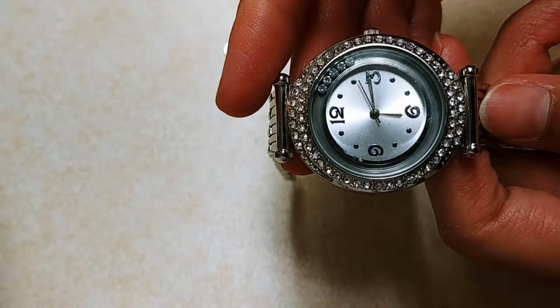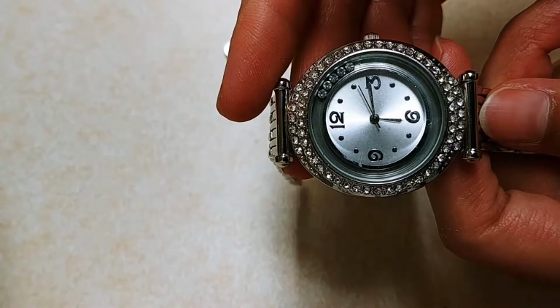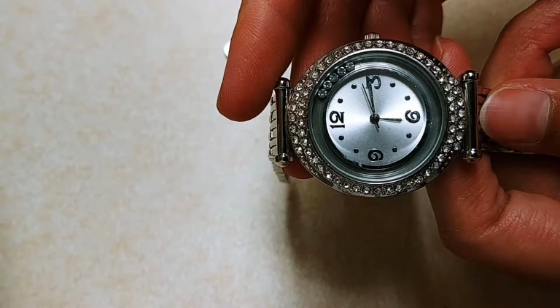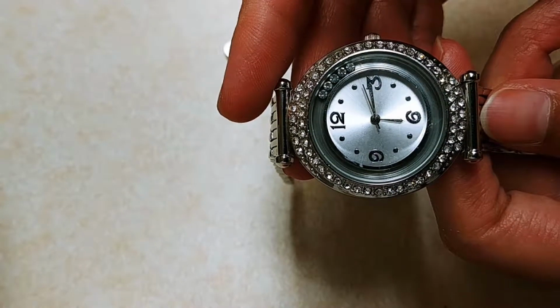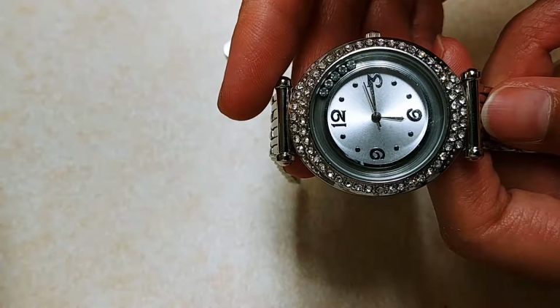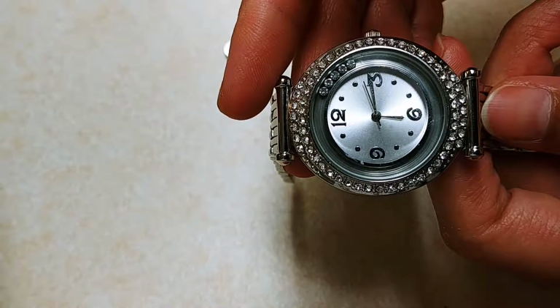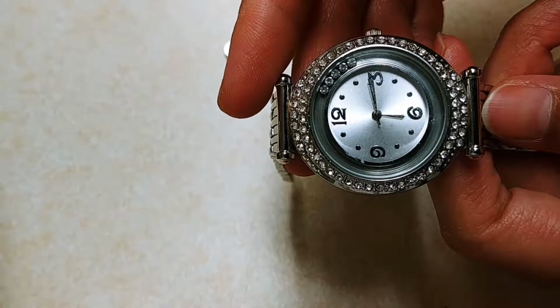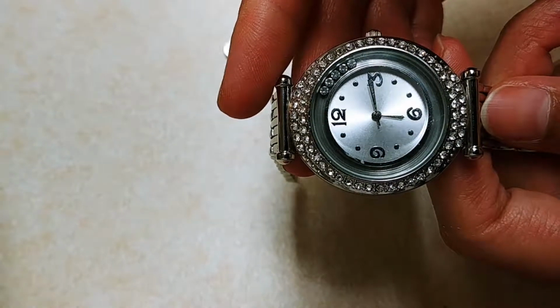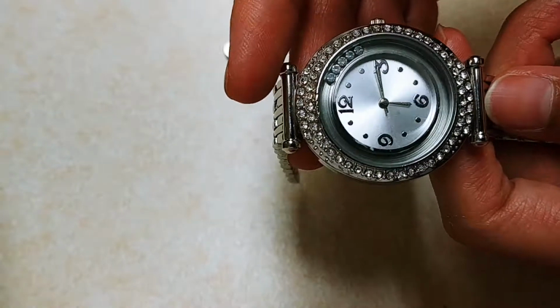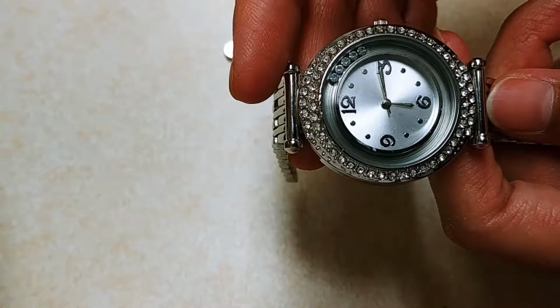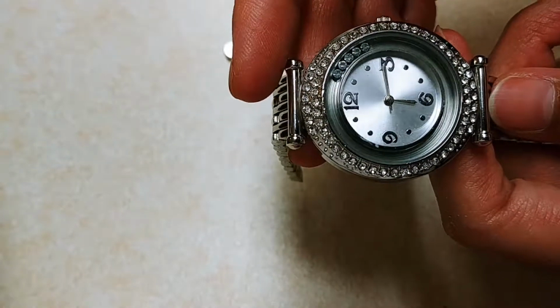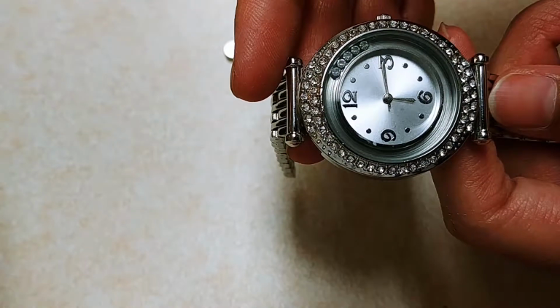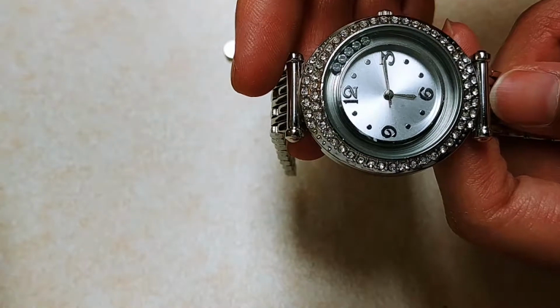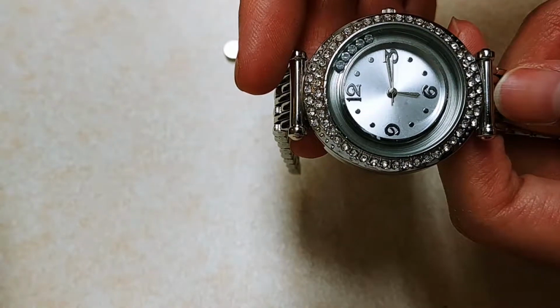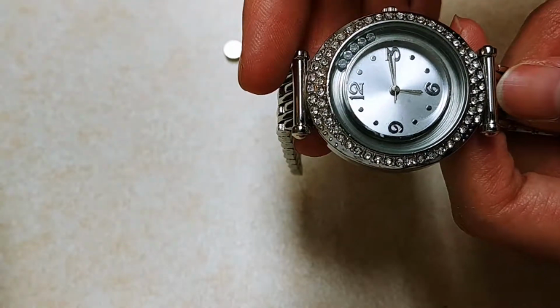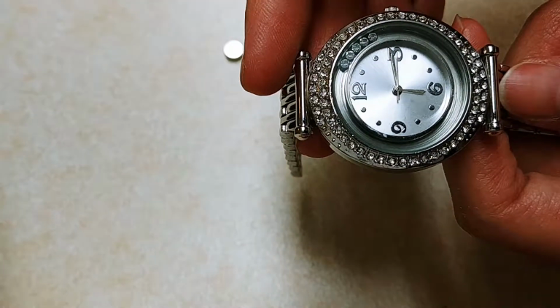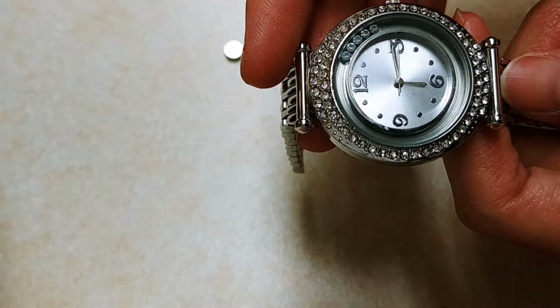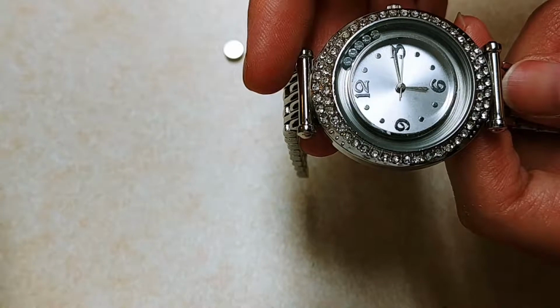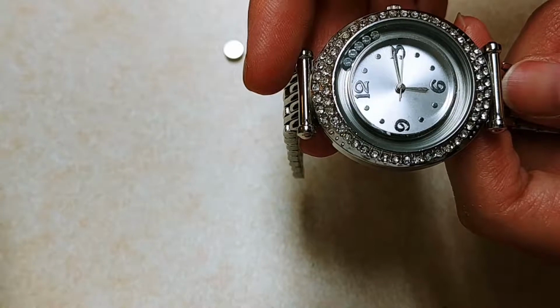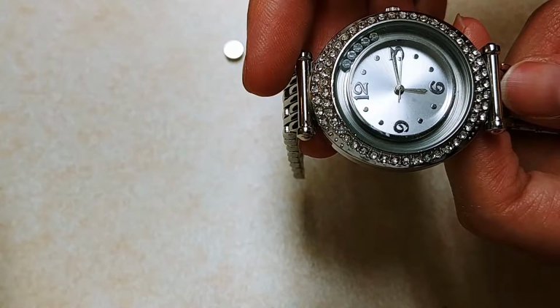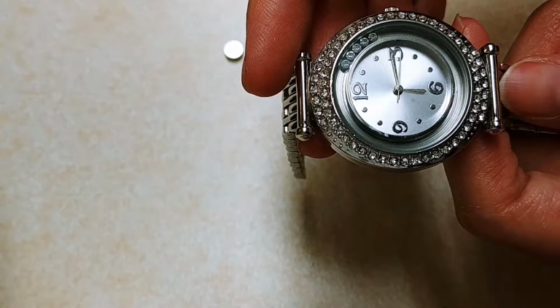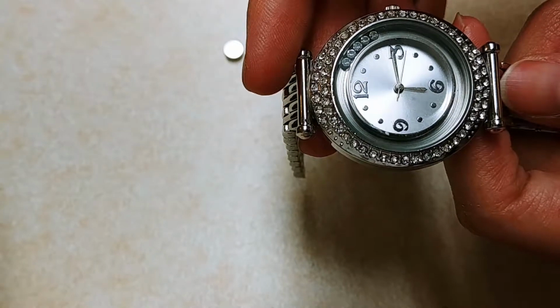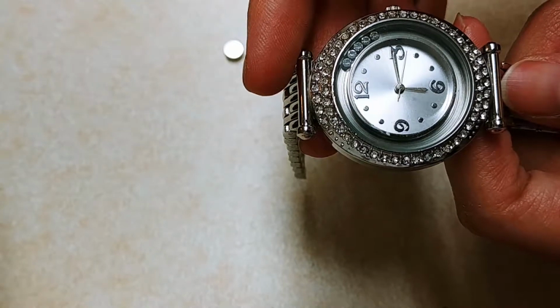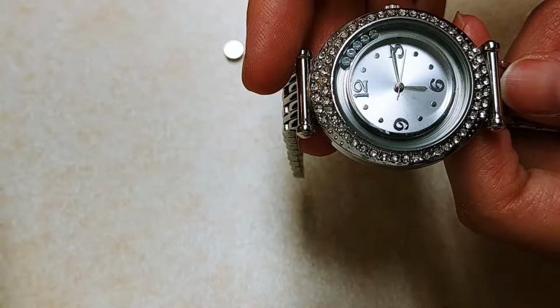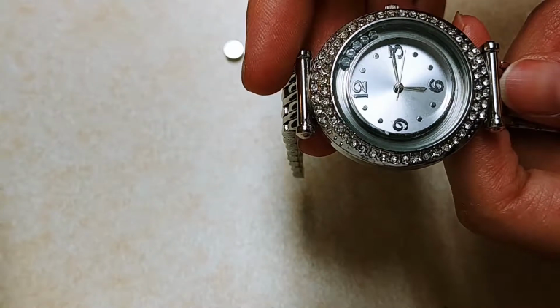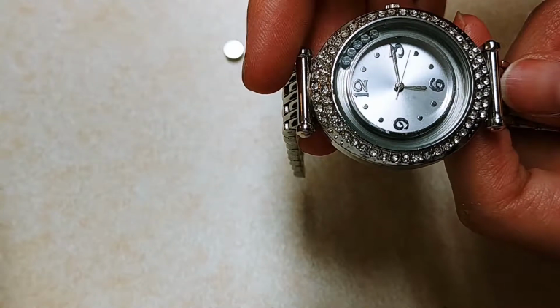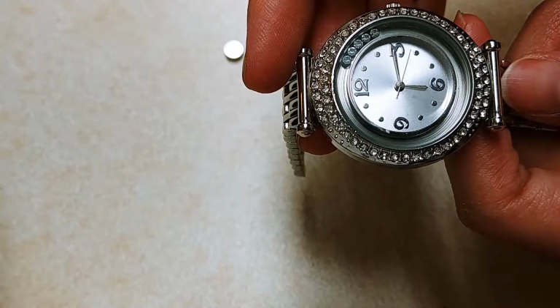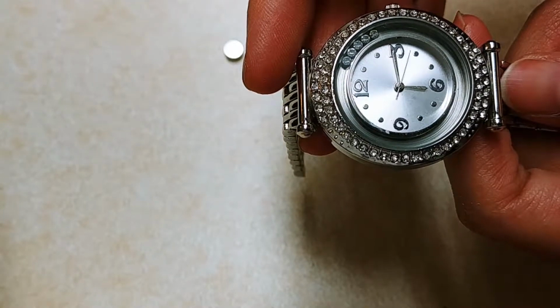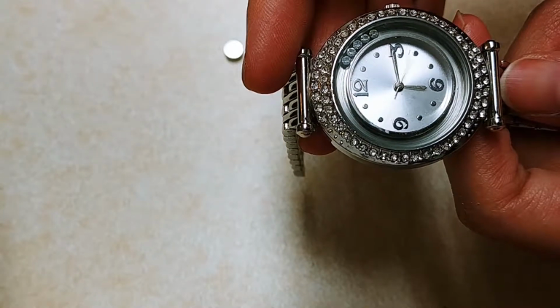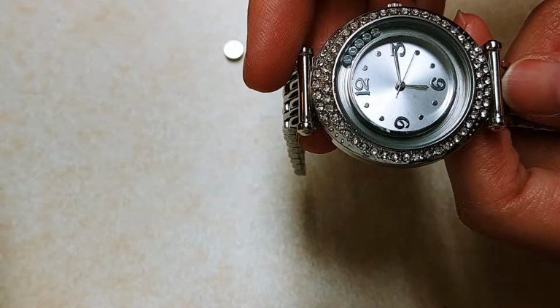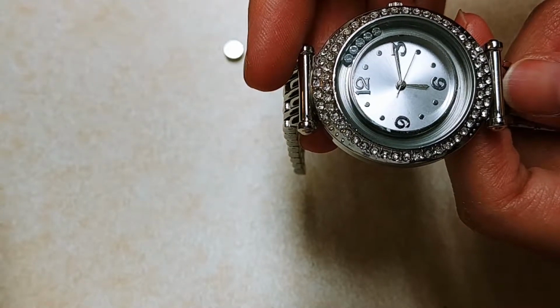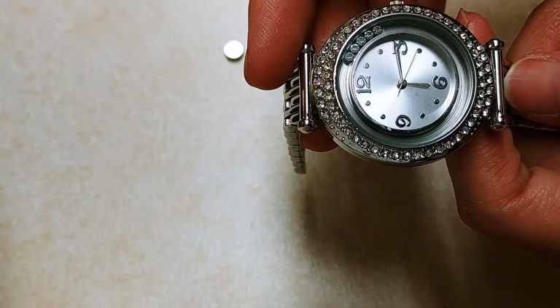And that's how you can easily change a battery on a watch. Thank you guys so much for watching my video today, and I'll see you guys in my next video, bye!